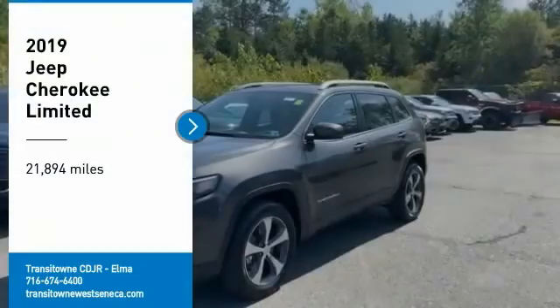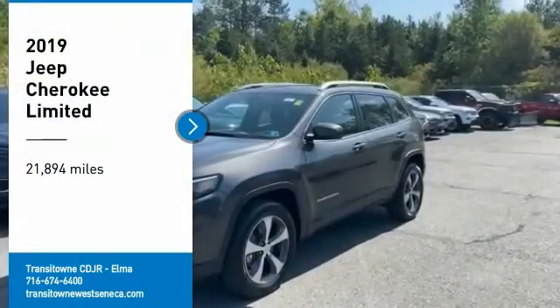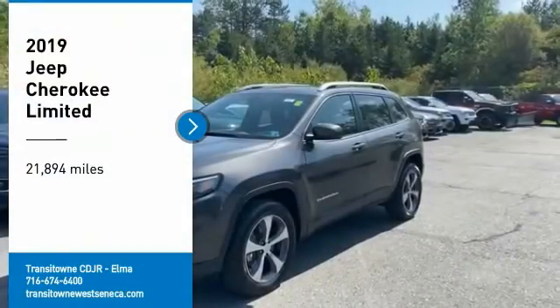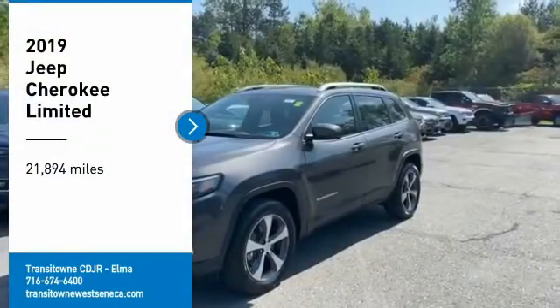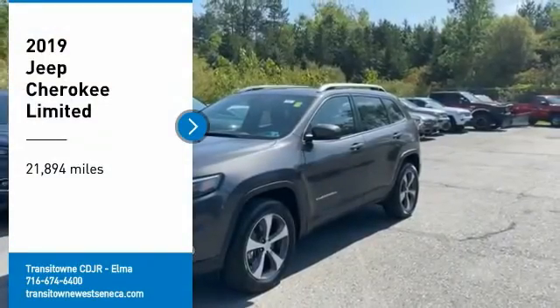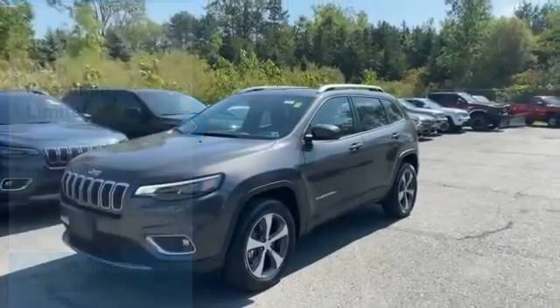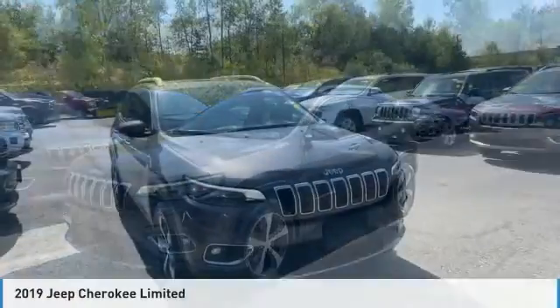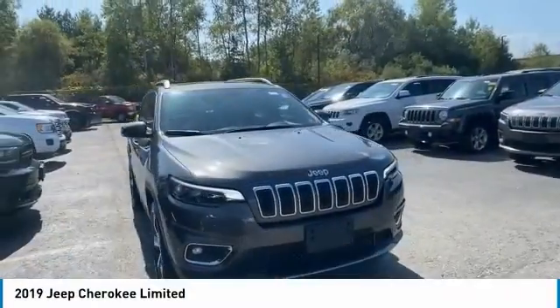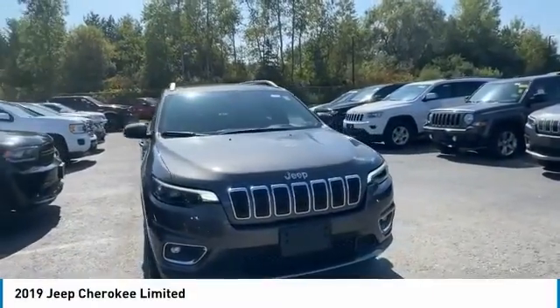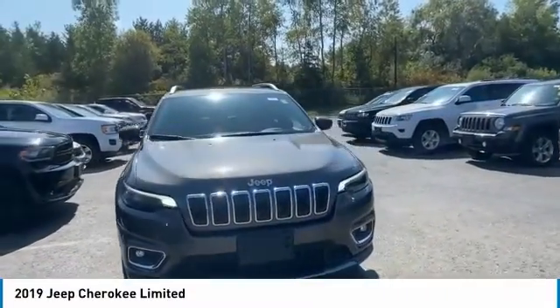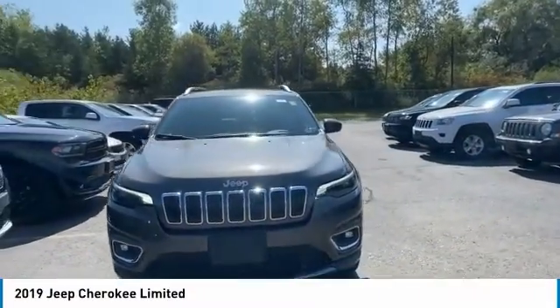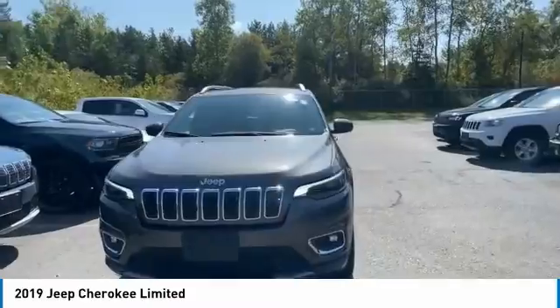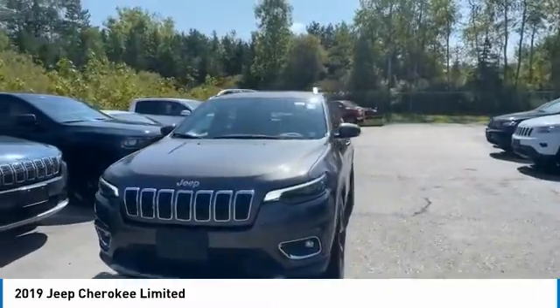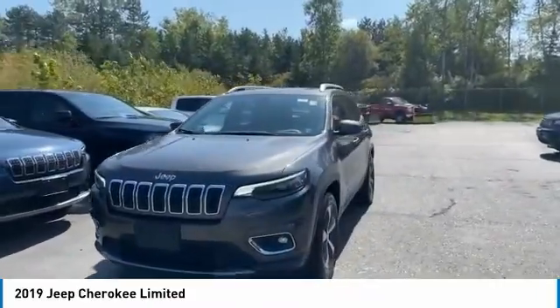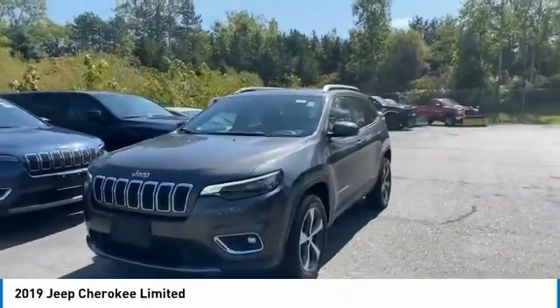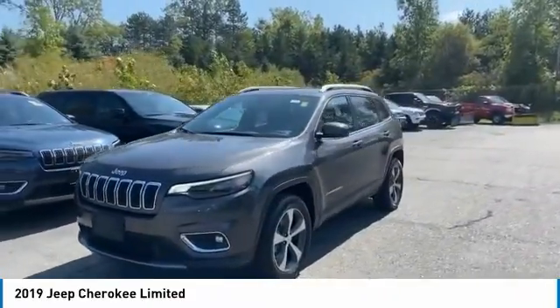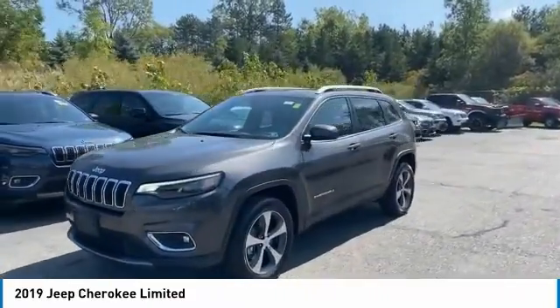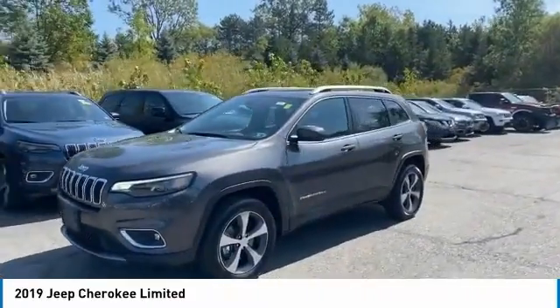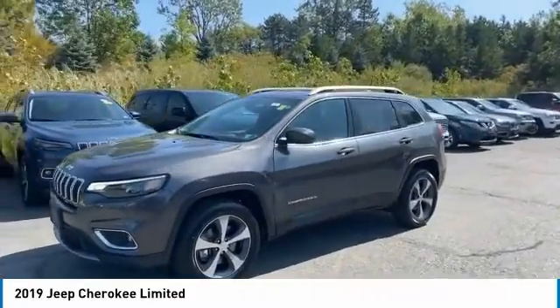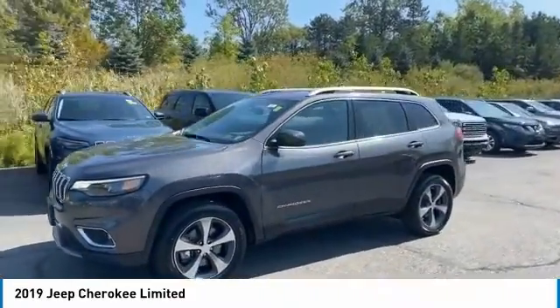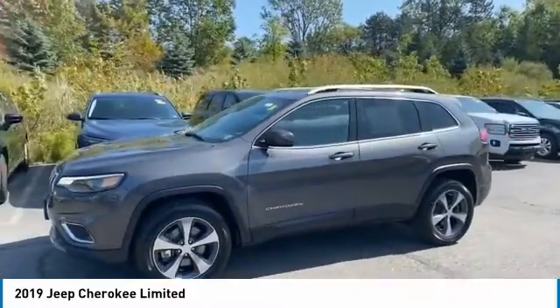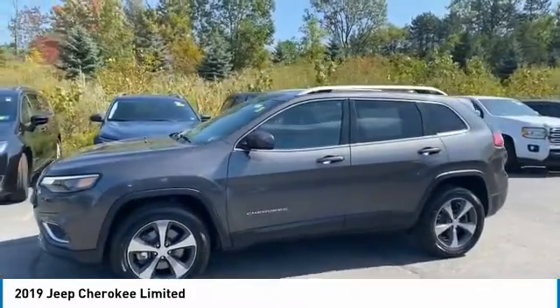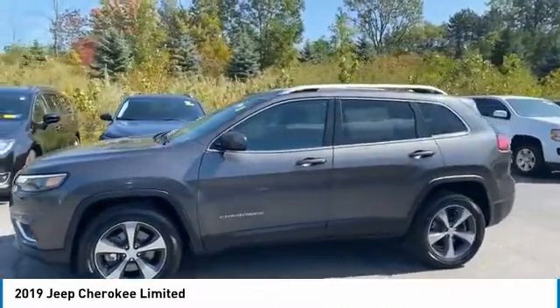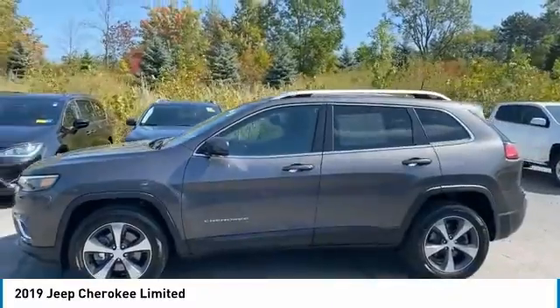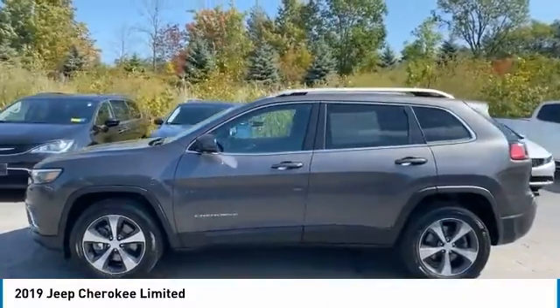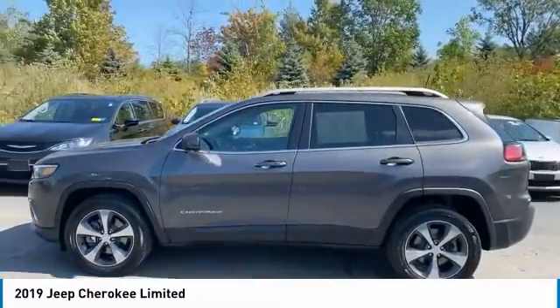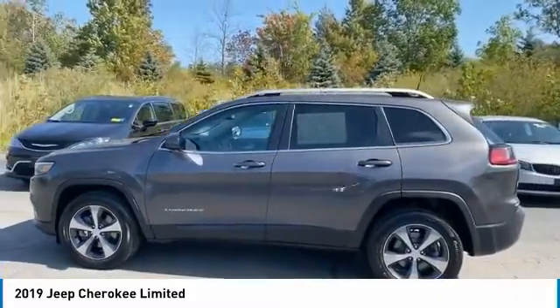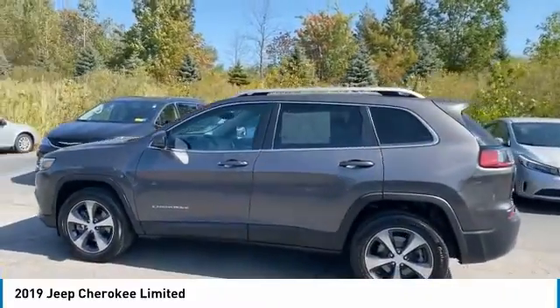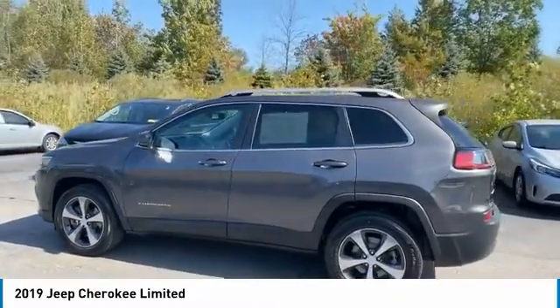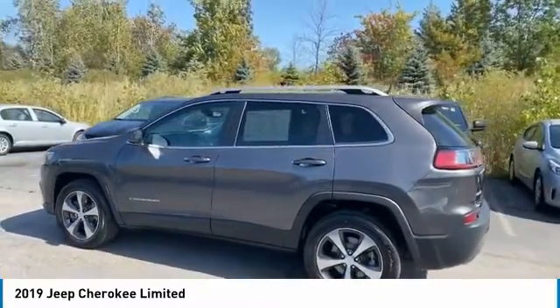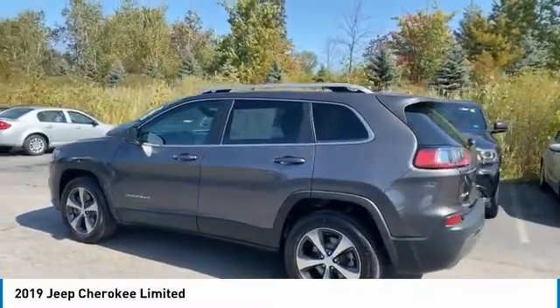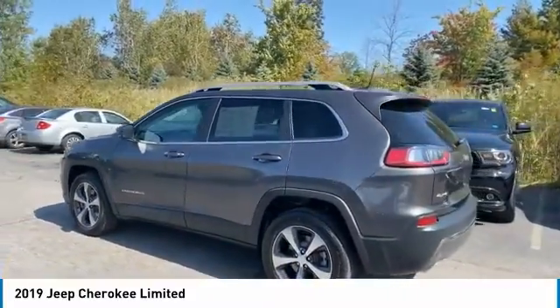Make a great choice today with the 2019 Cherokee. The Jeep Cherokee offers superior off-road capability, making it a fine choice for families who venture off-road or vacation in the mountains or other remote areas.